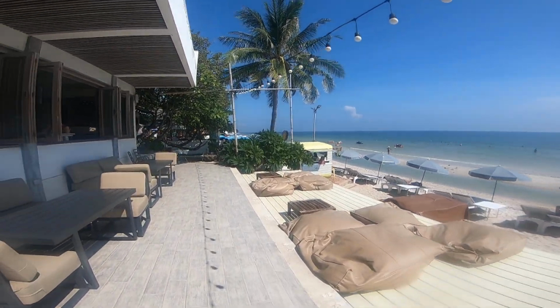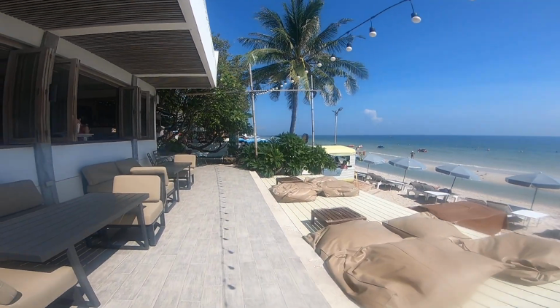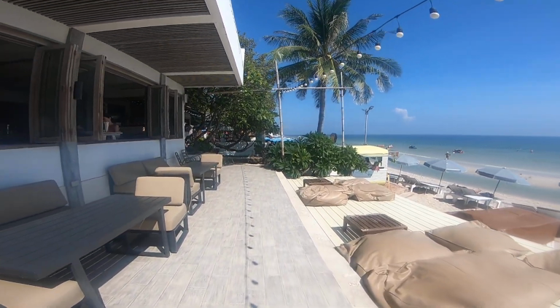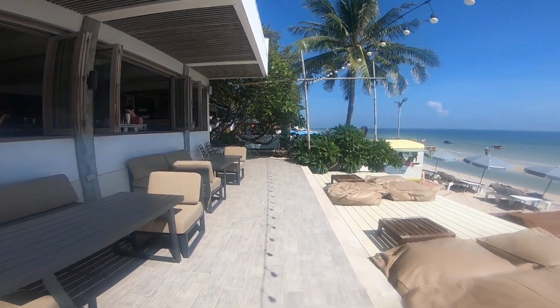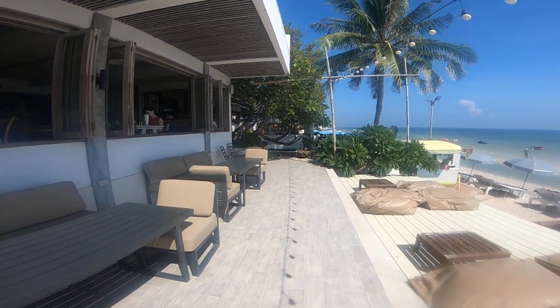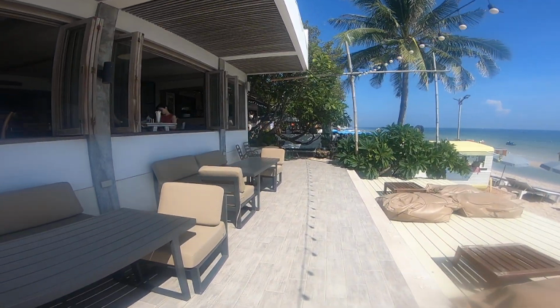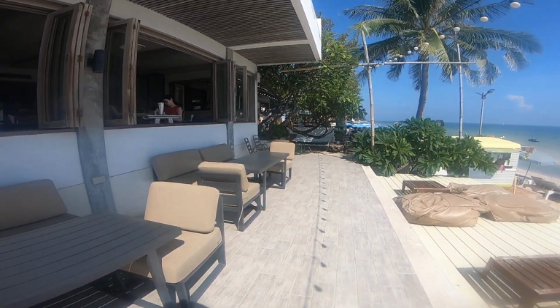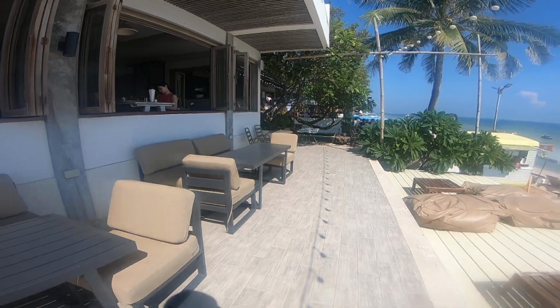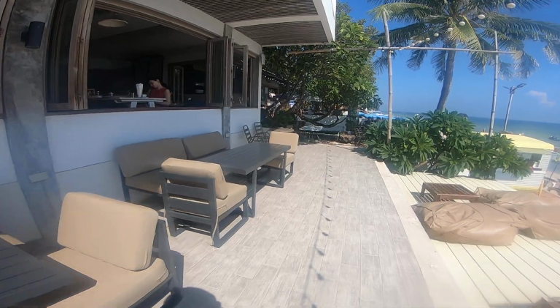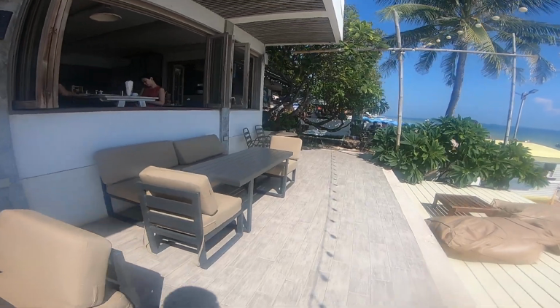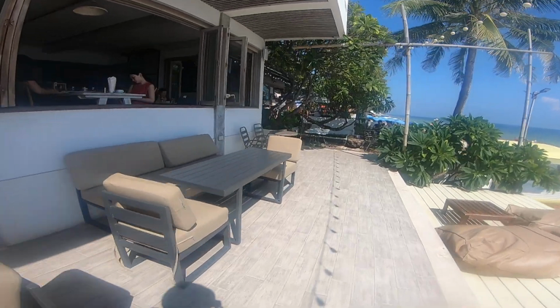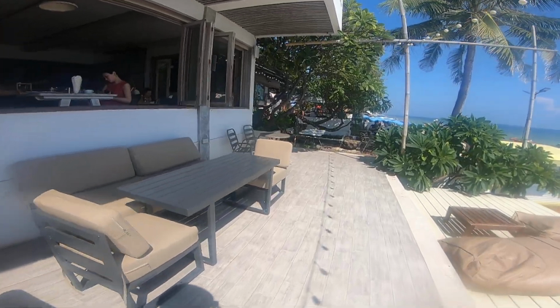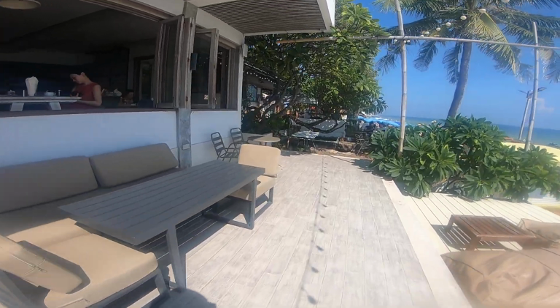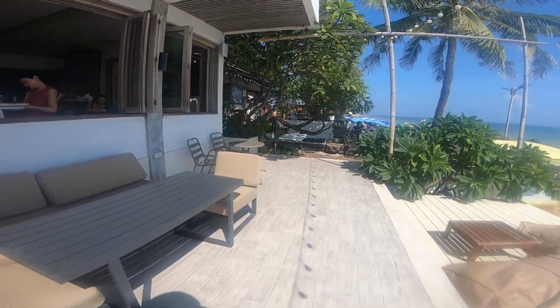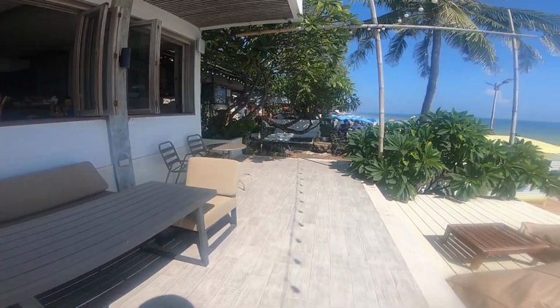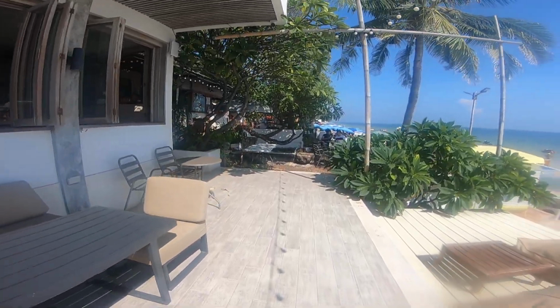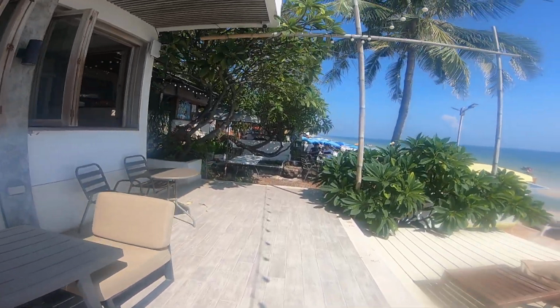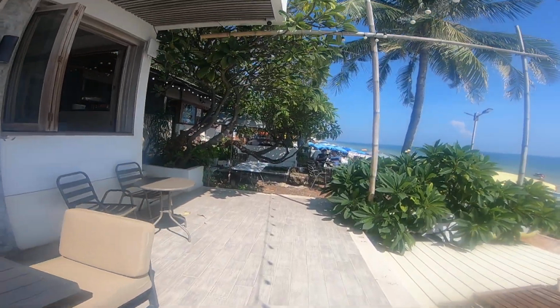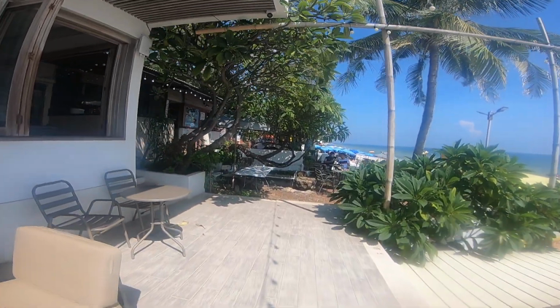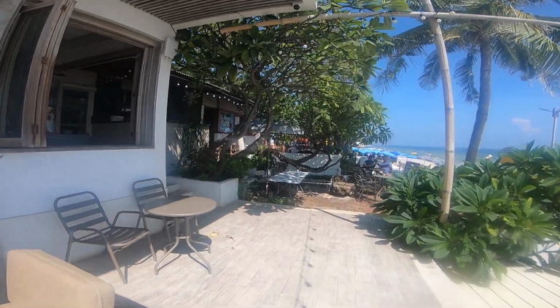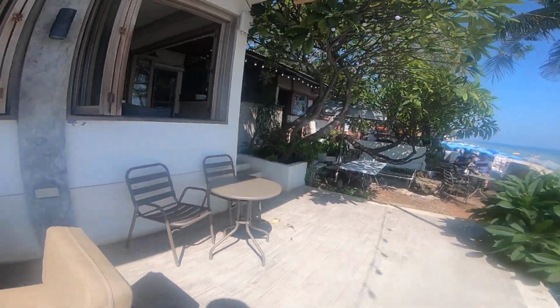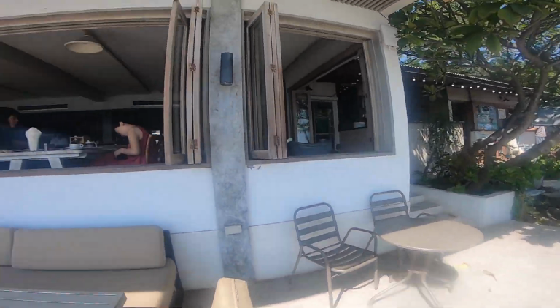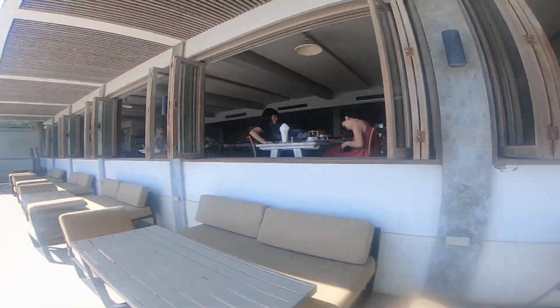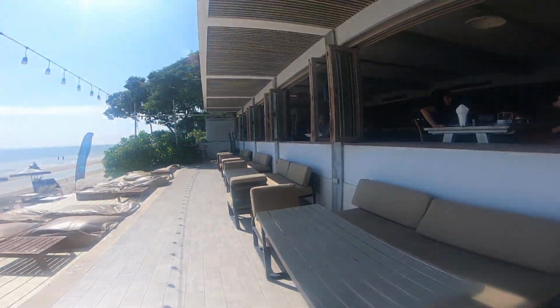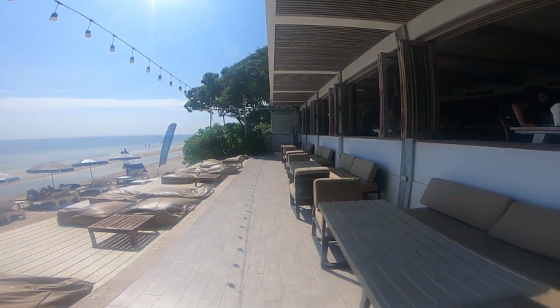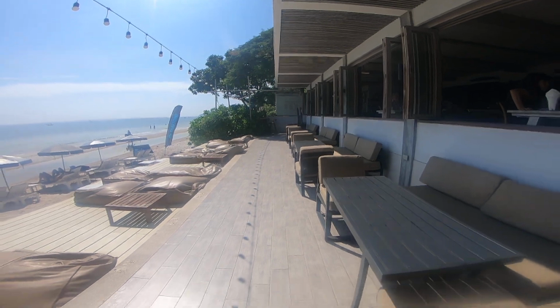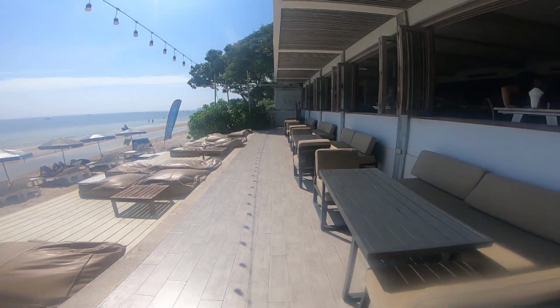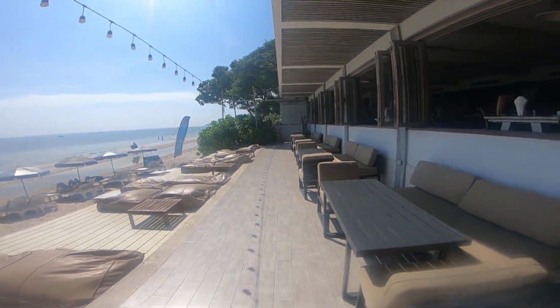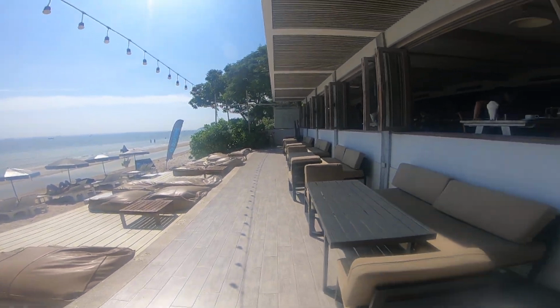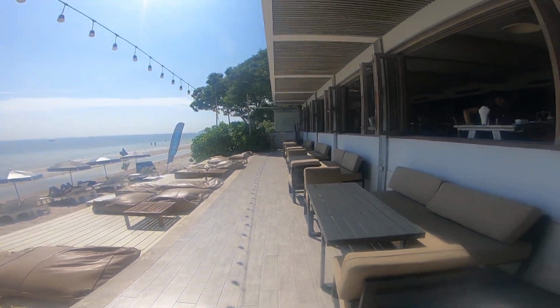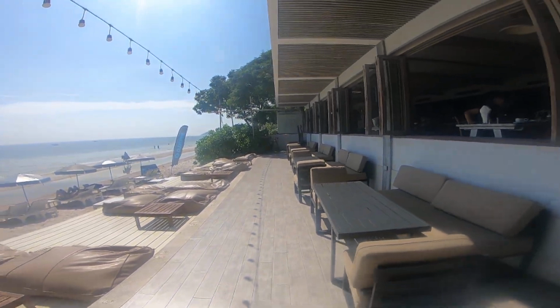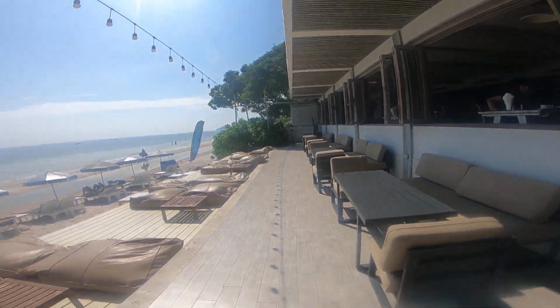They will serve you drinks out on this deck.